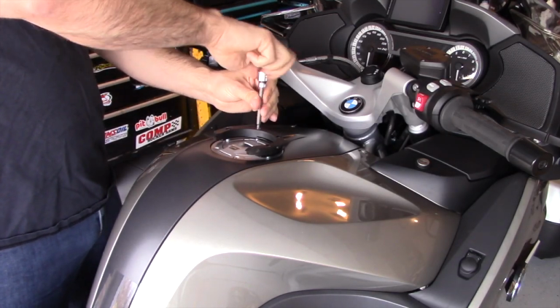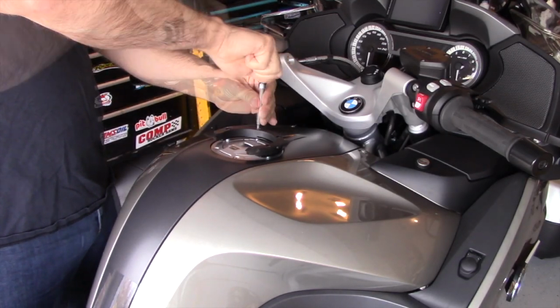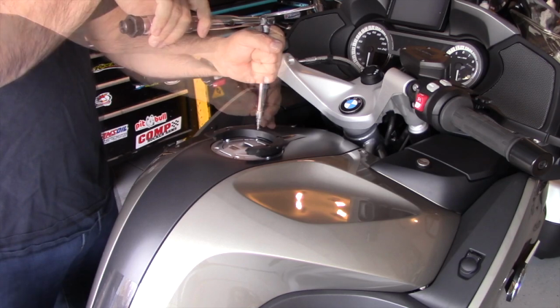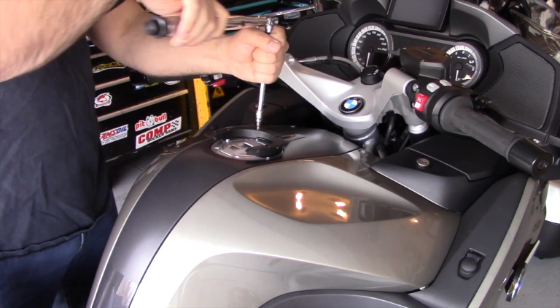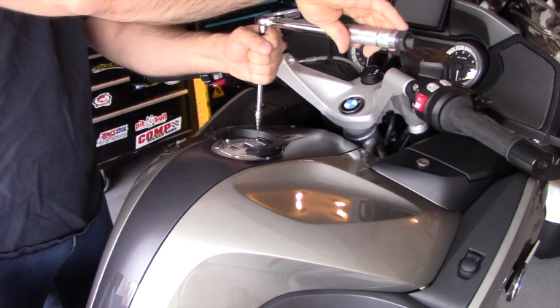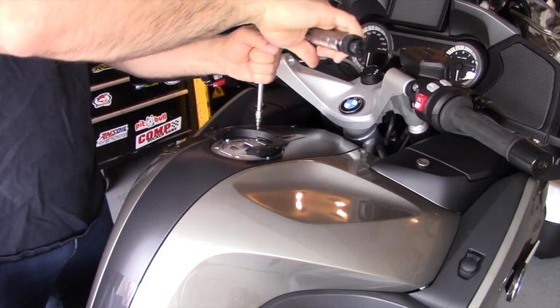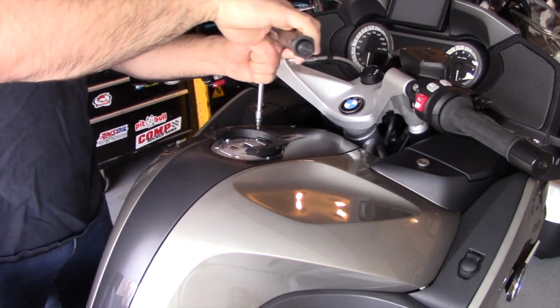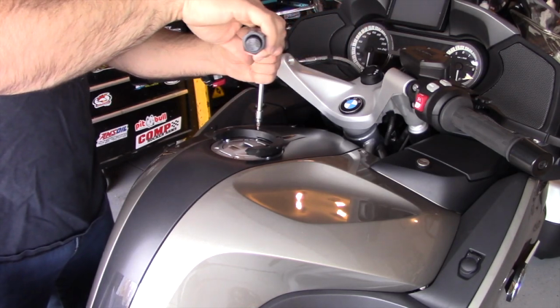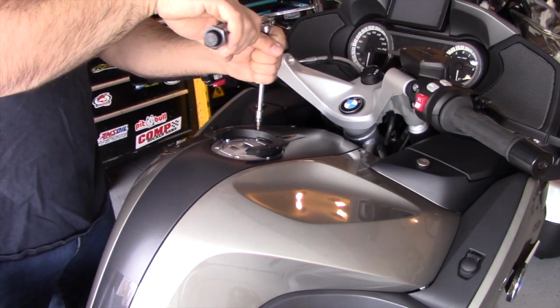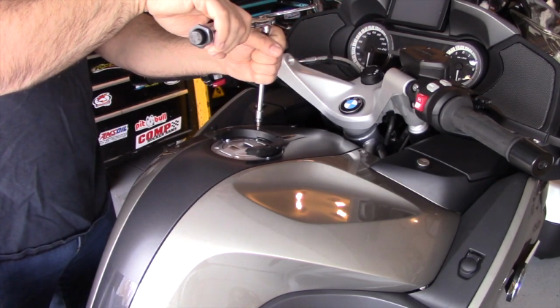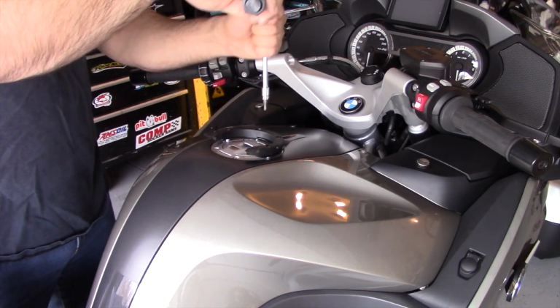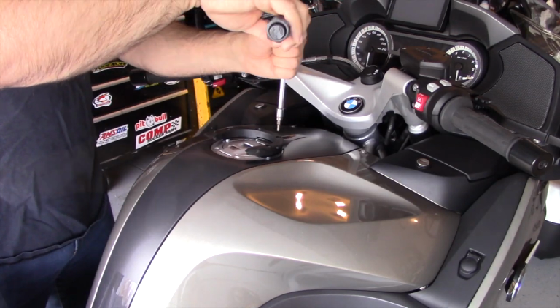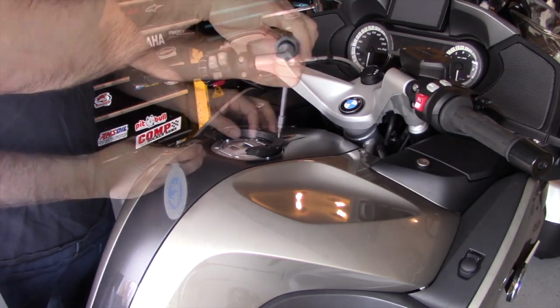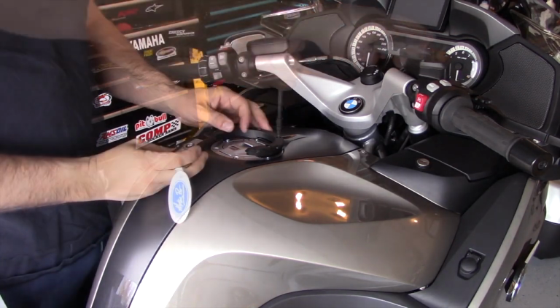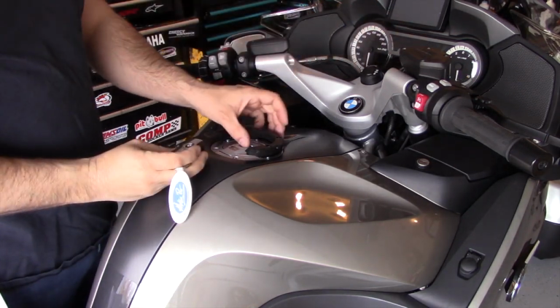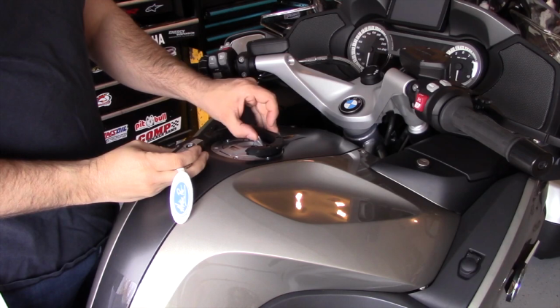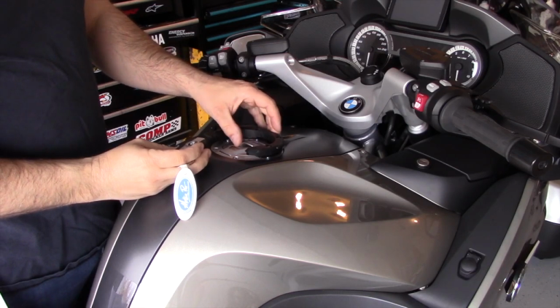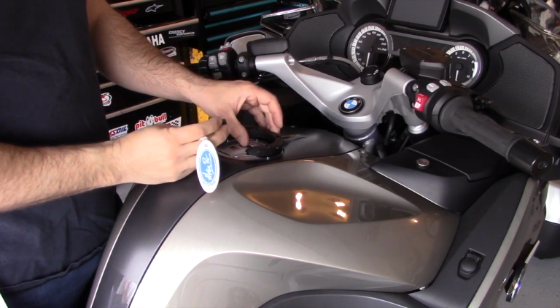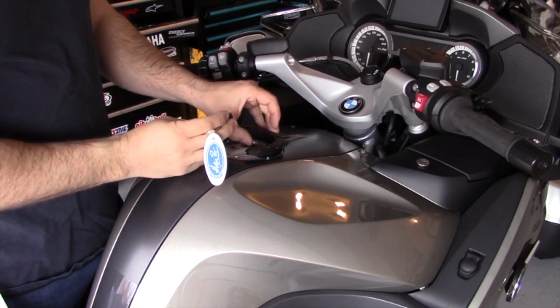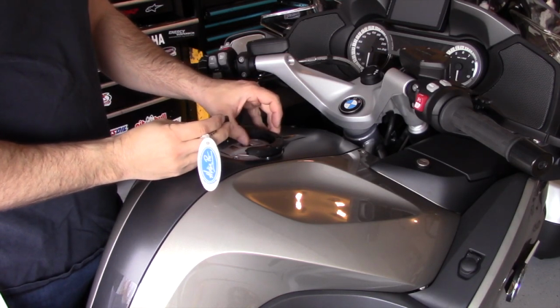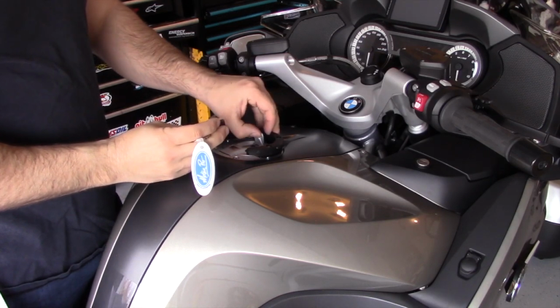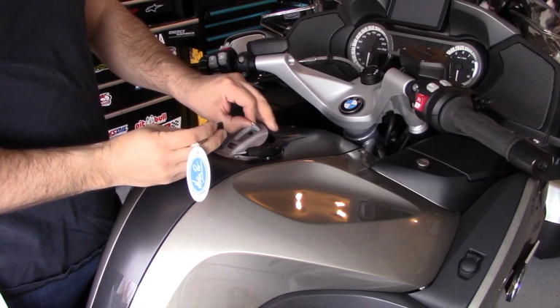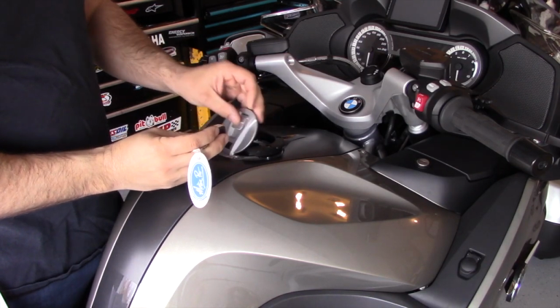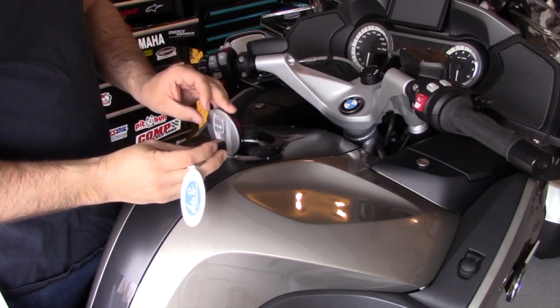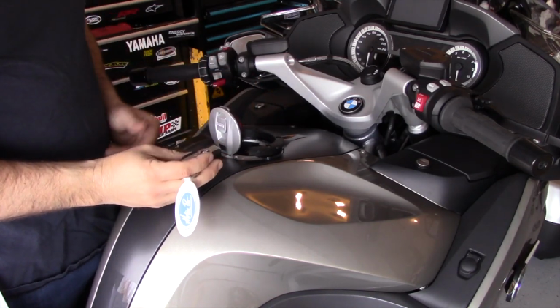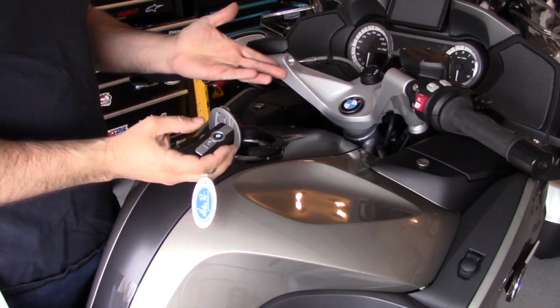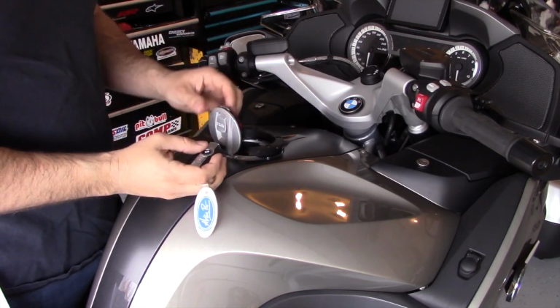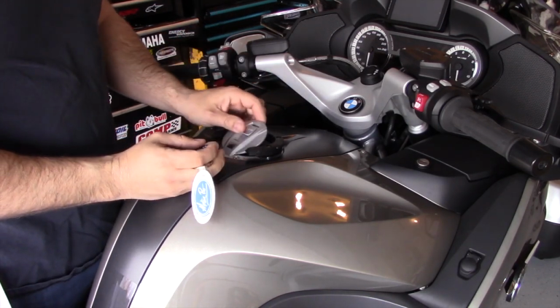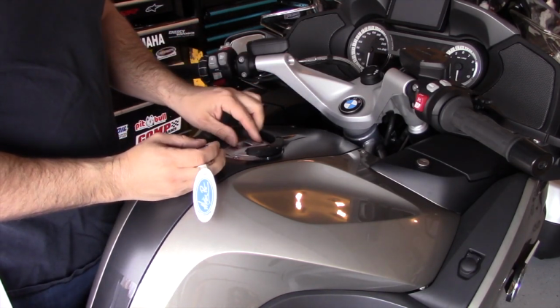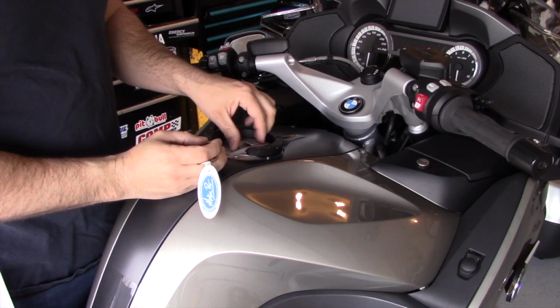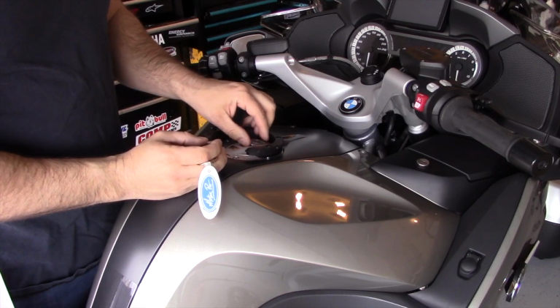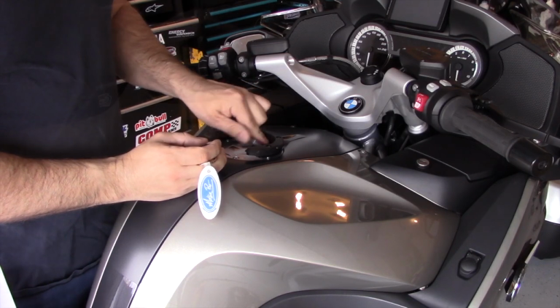Once the bolts are all tightened down to torque spec — and as you saw, I use thread locker — I can check and make sure the fuel filler cap has no interference with the ring. And it has none whatsoever. It fits perfectly.